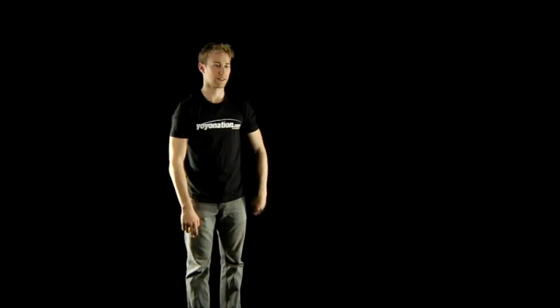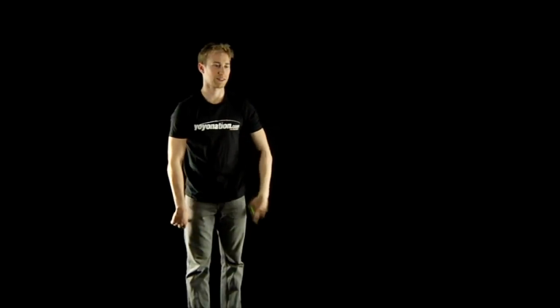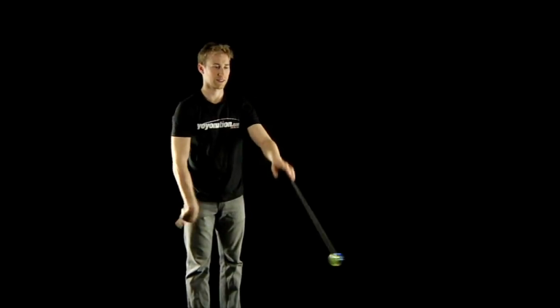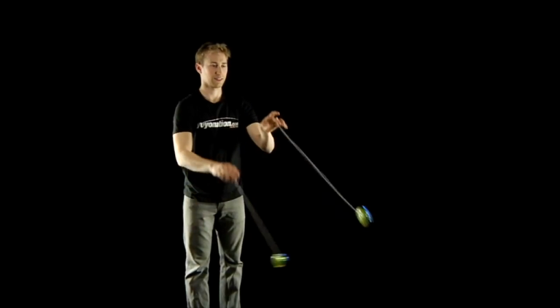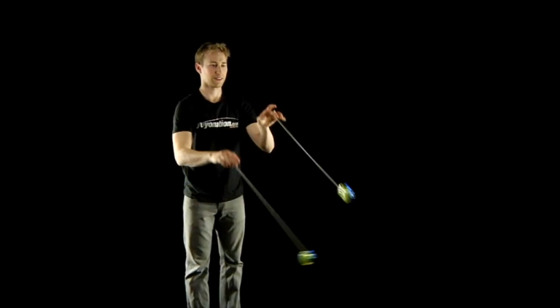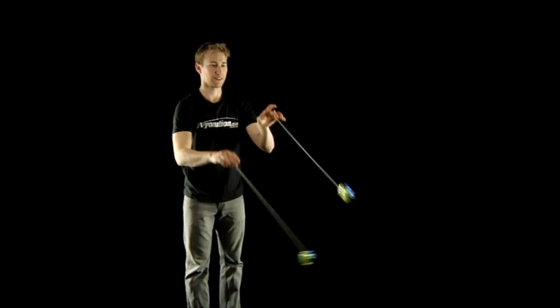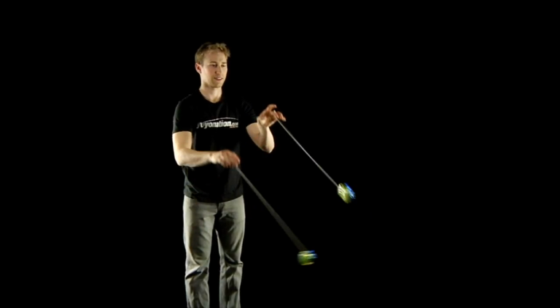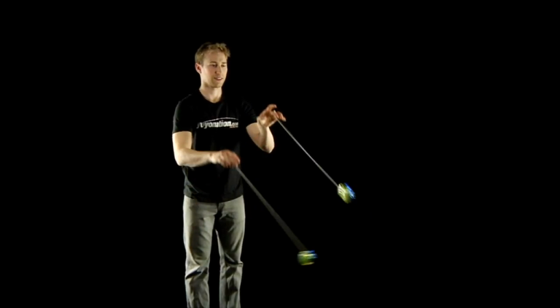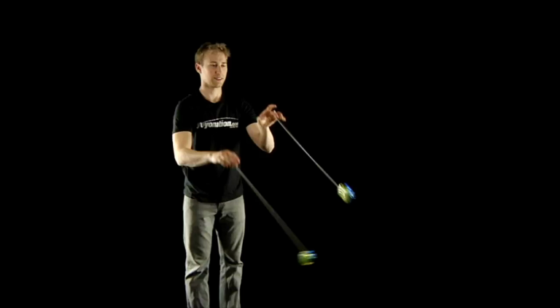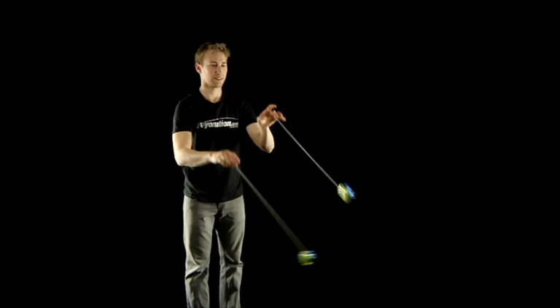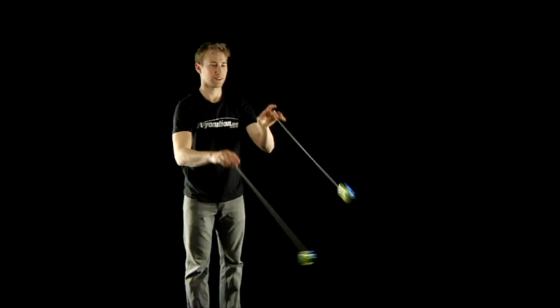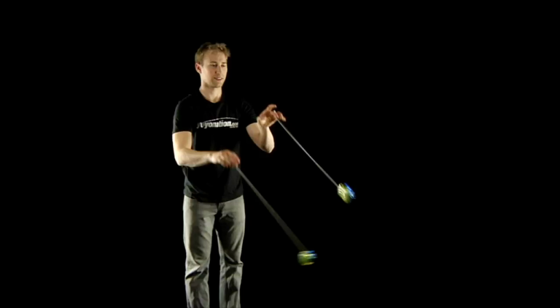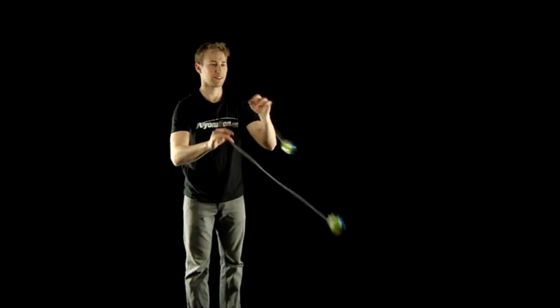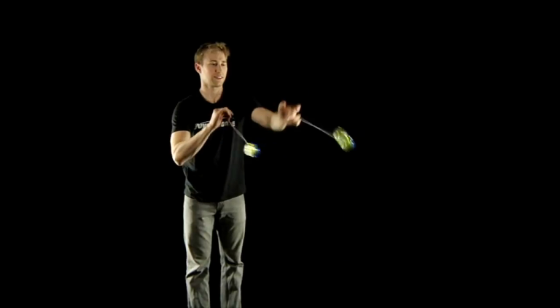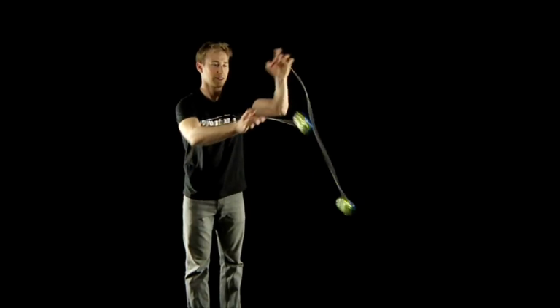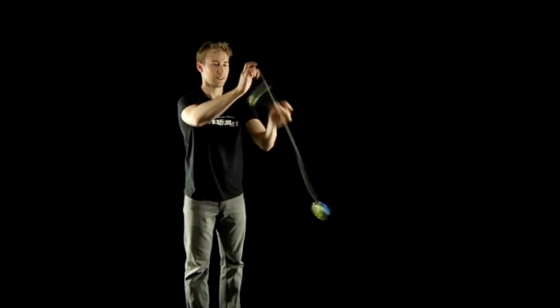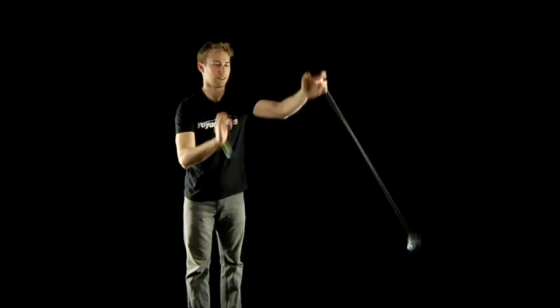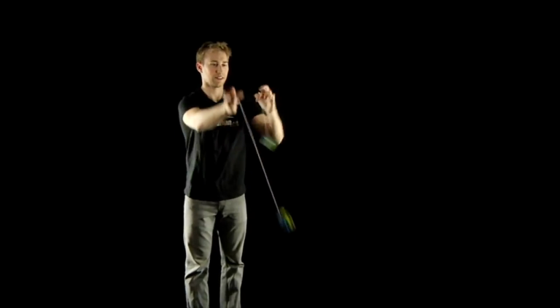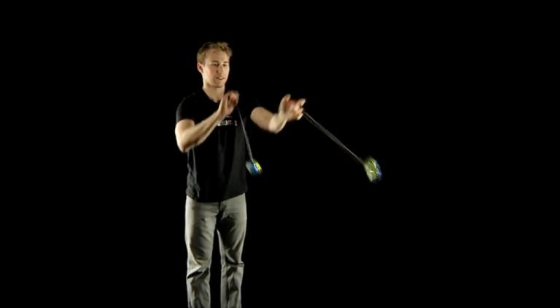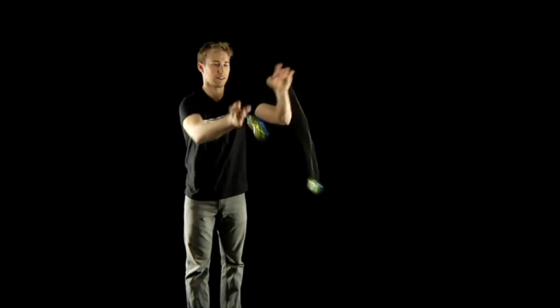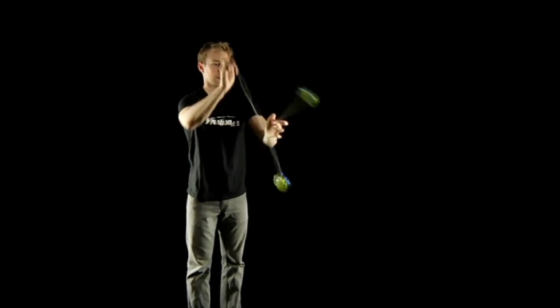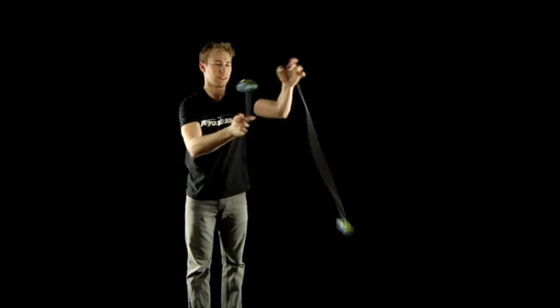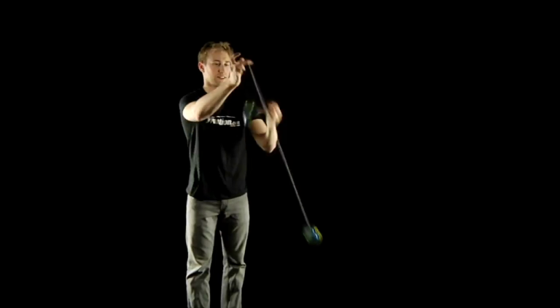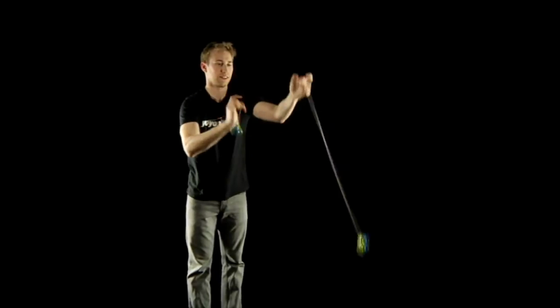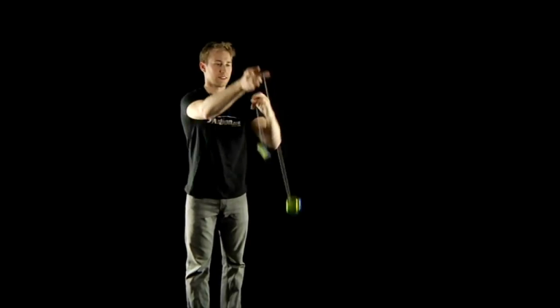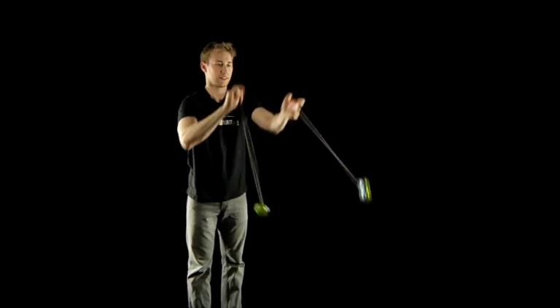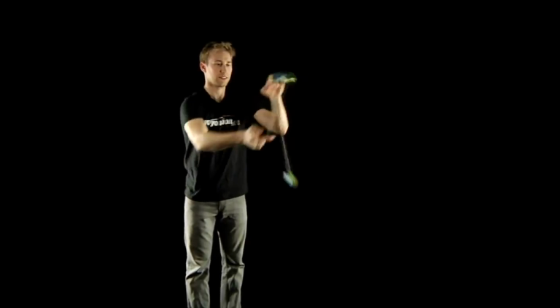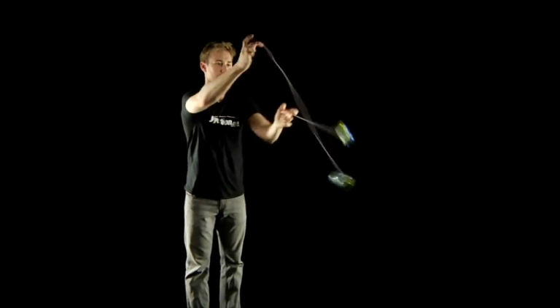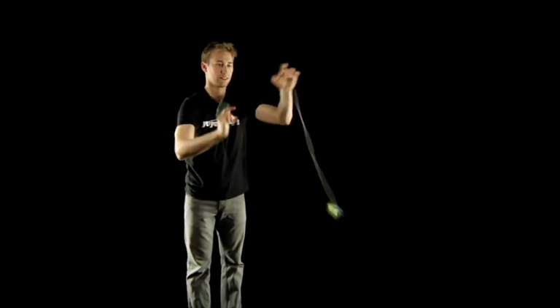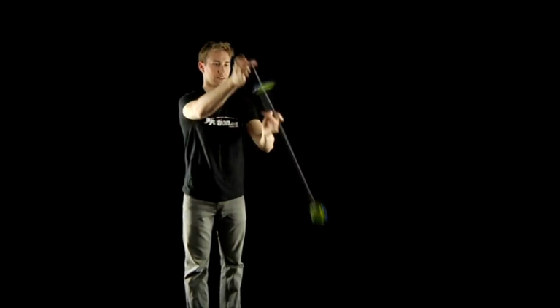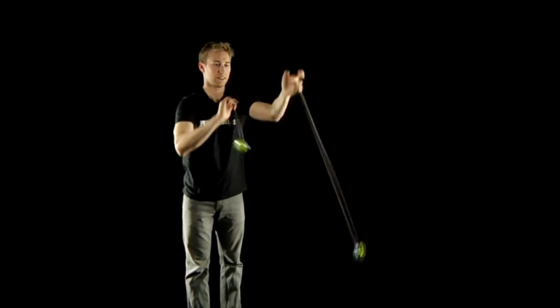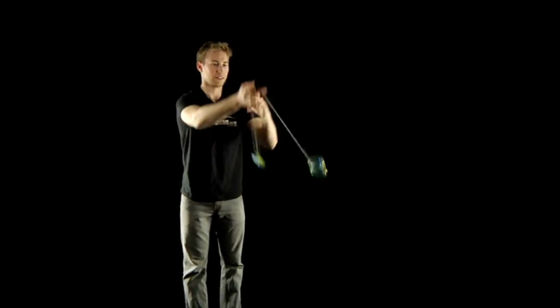The third and last is to start with a forward pass. As the yoyo returns, punch it back out and over your hand. From here you can continue punching. This is the most difficult method because the orbit is the most horizontal the first few punches.